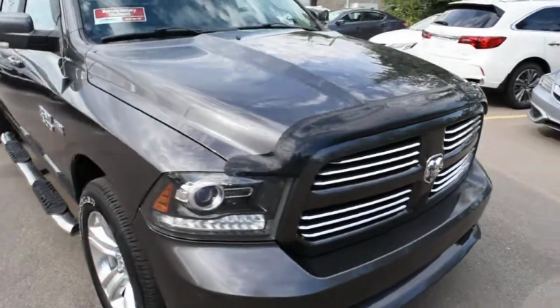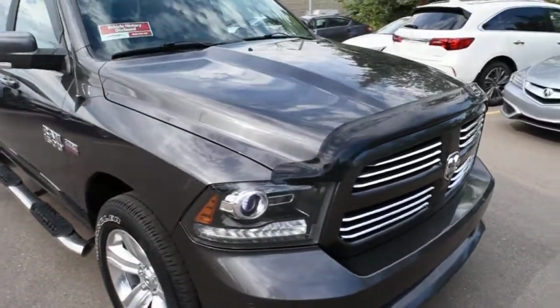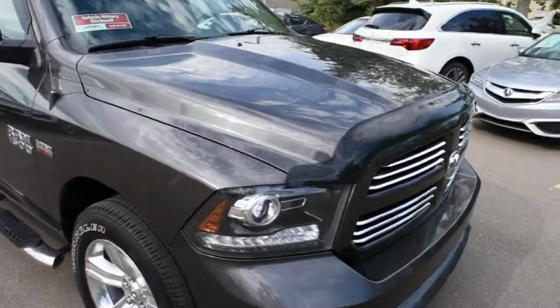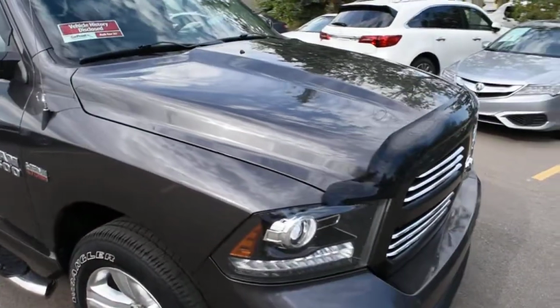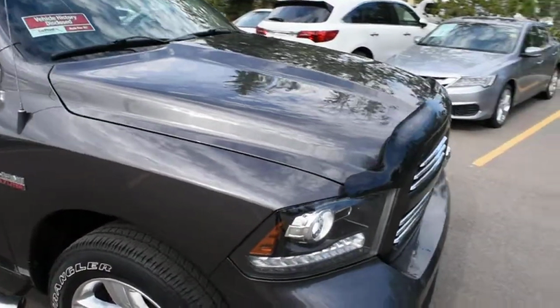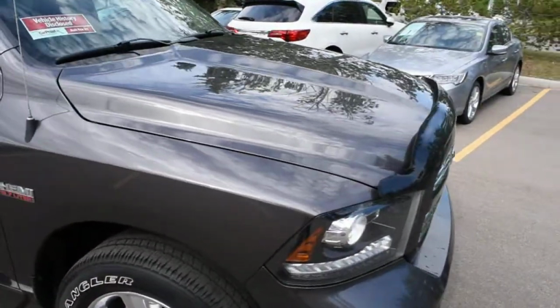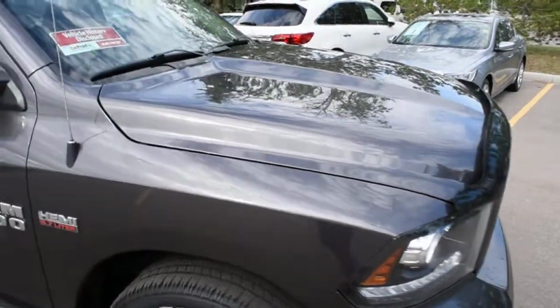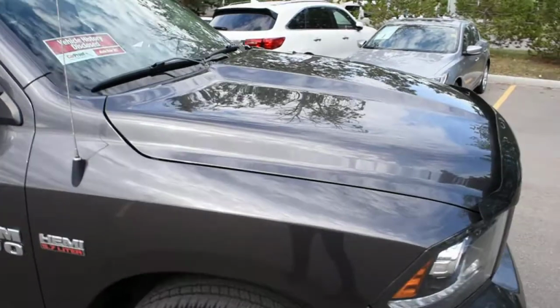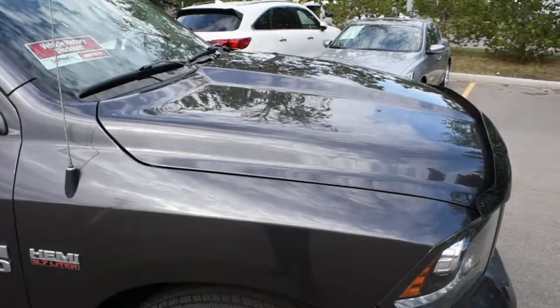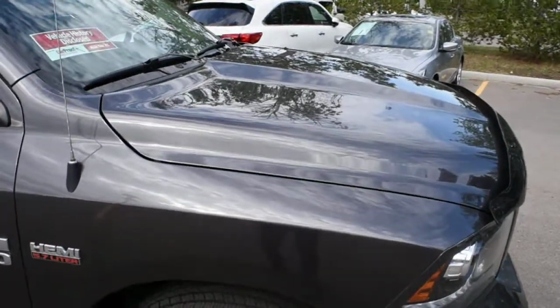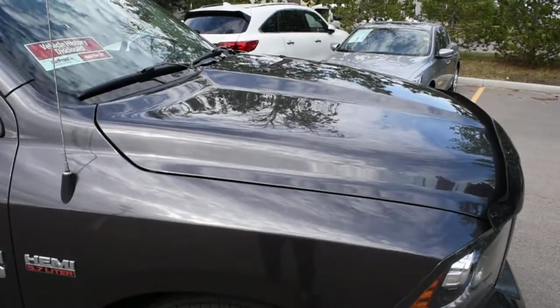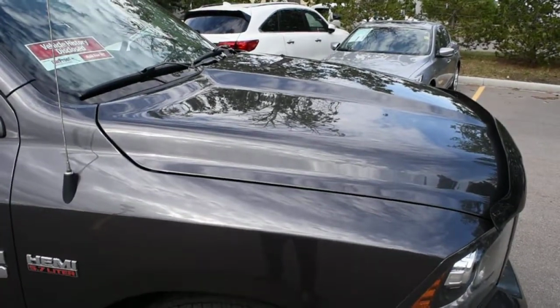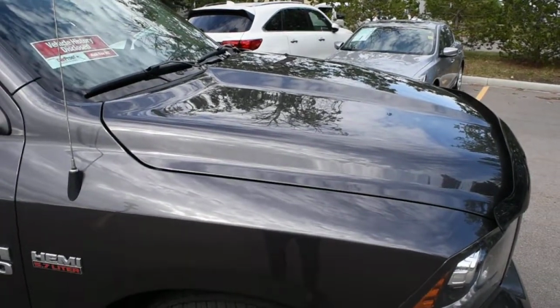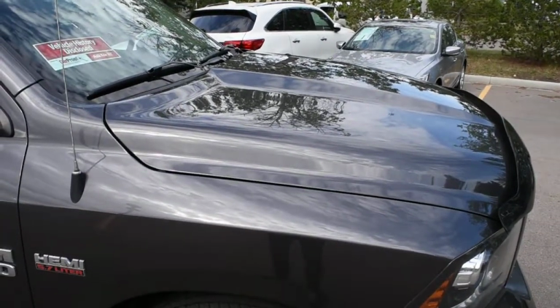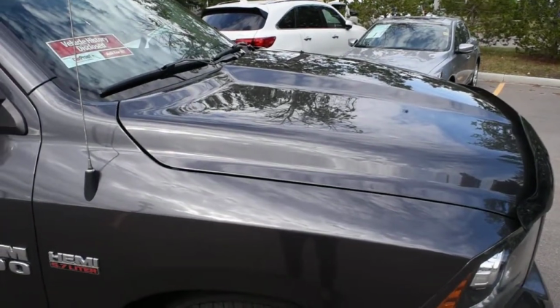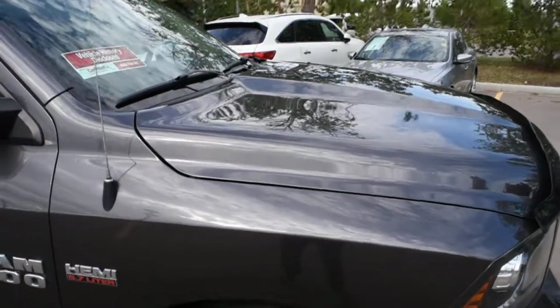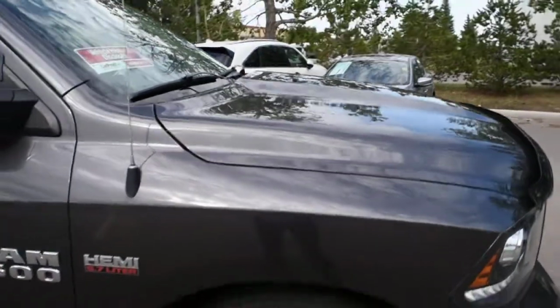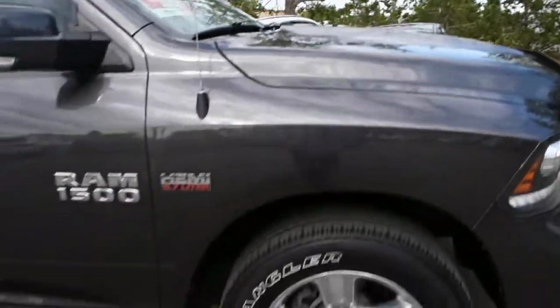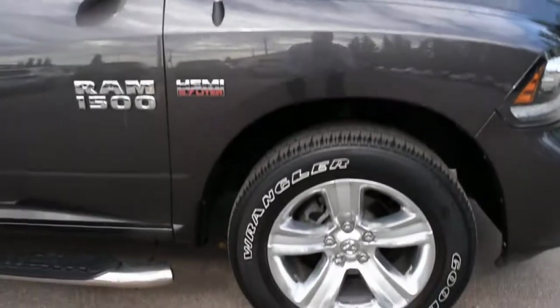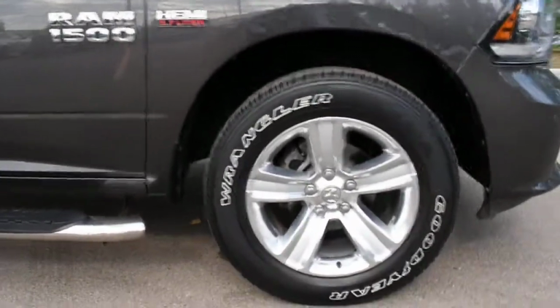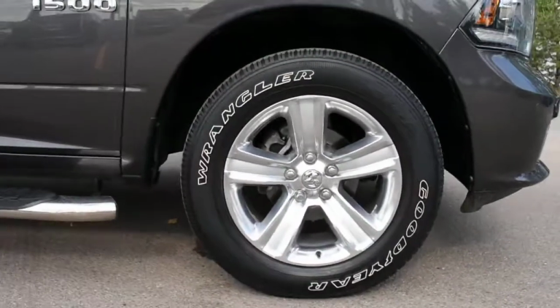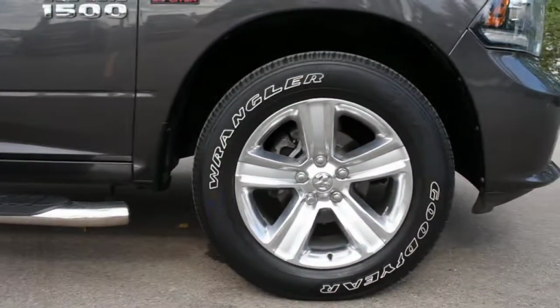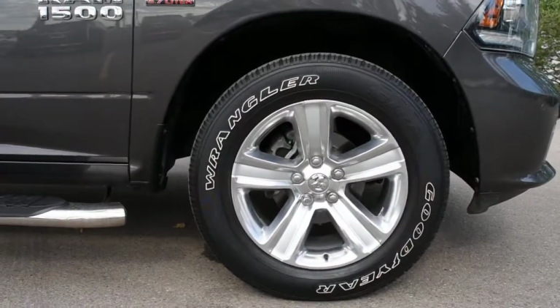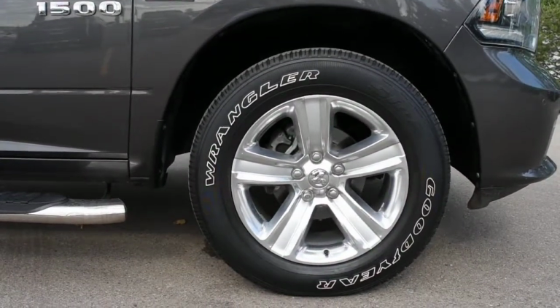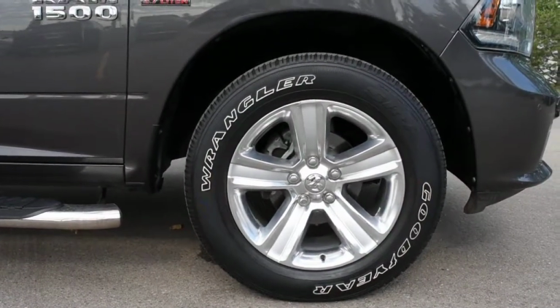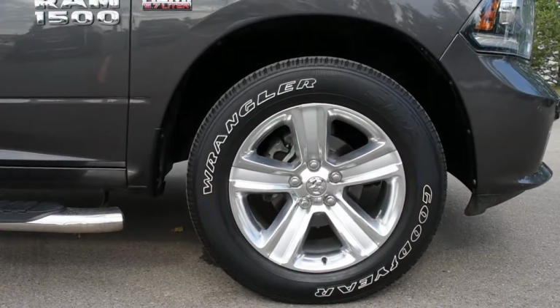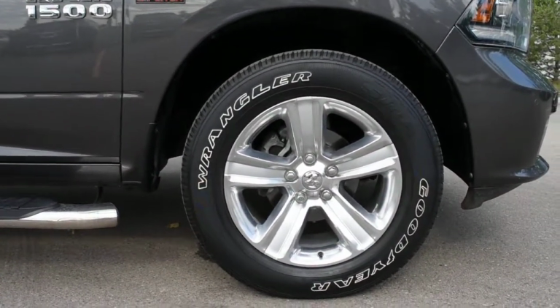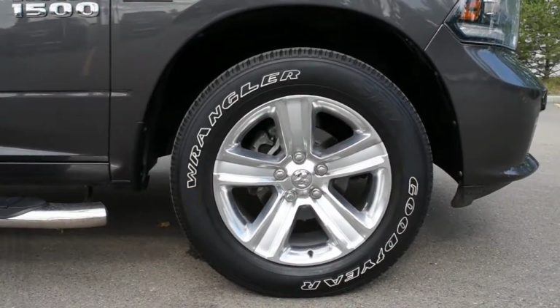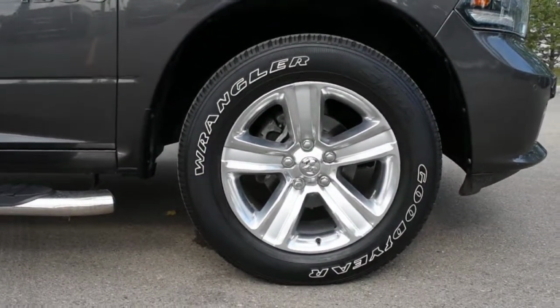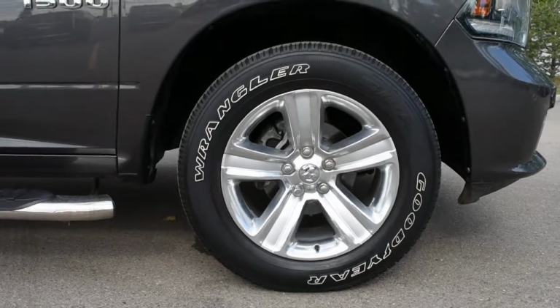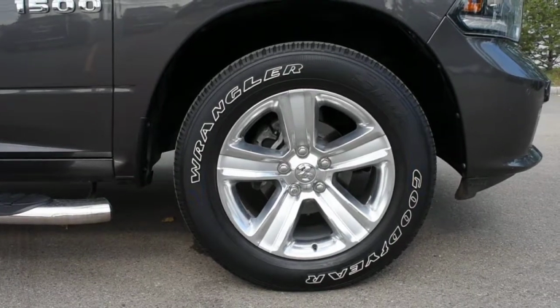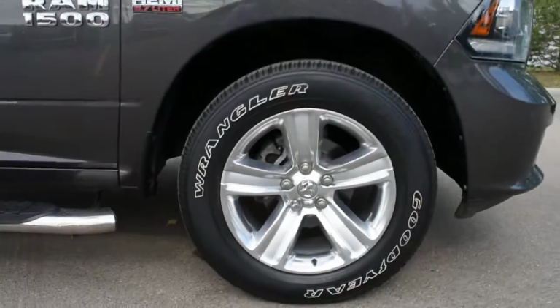For the engine displacement you do get a 5.7L V8 Hemi mated to an 8-speed automated transmission. Mounted on your wheels you do have your 20-inch Allied wheels with Goodyear all-season tires.